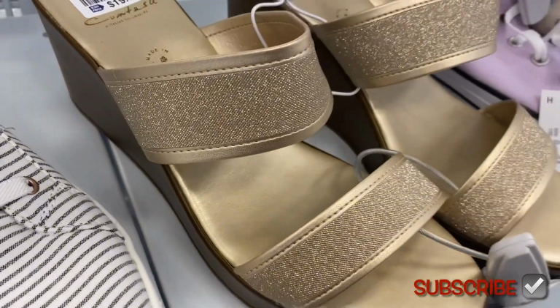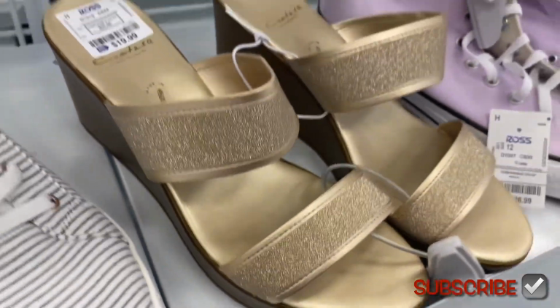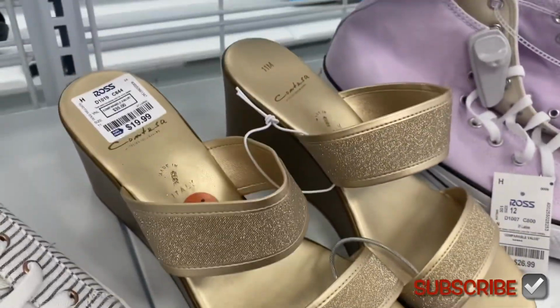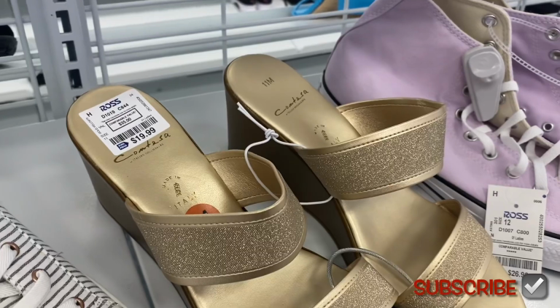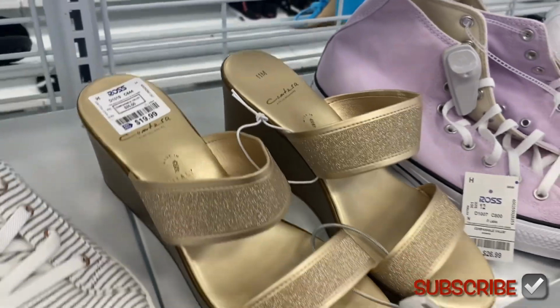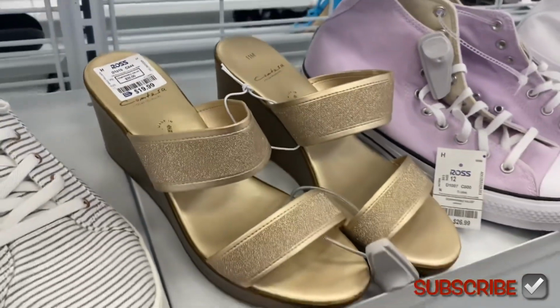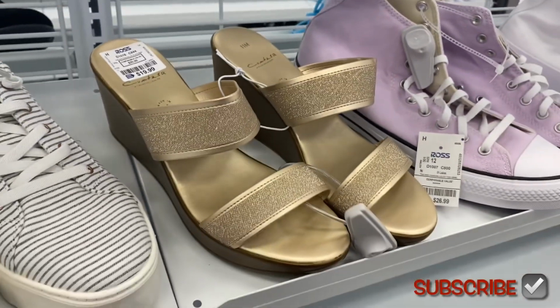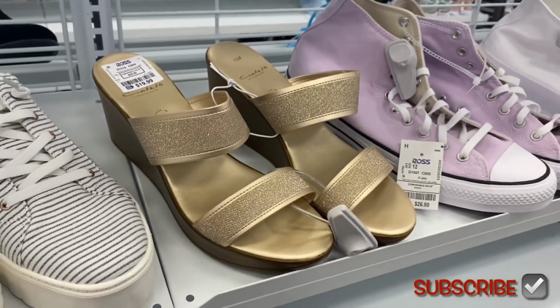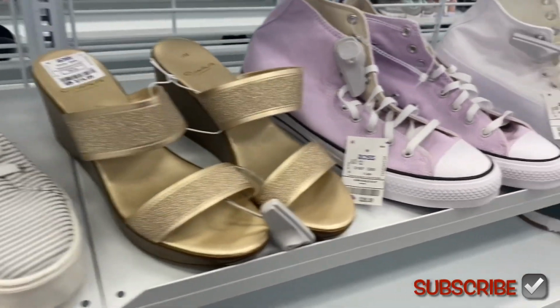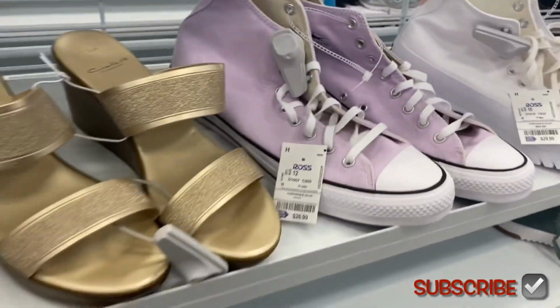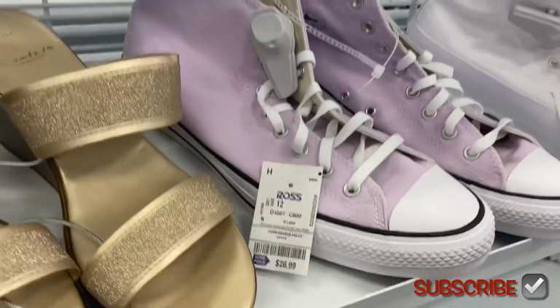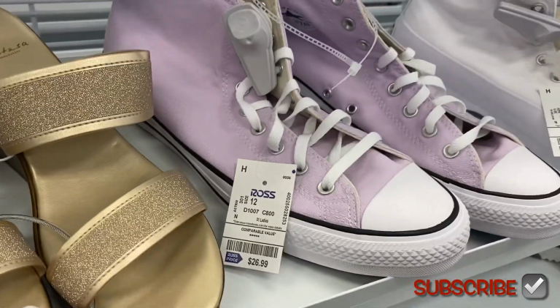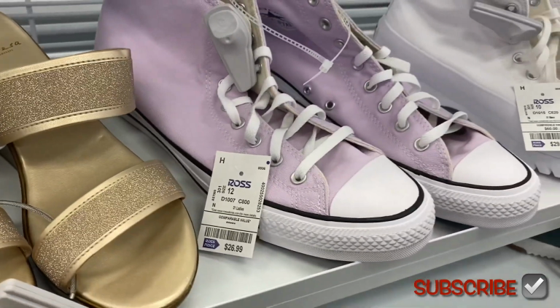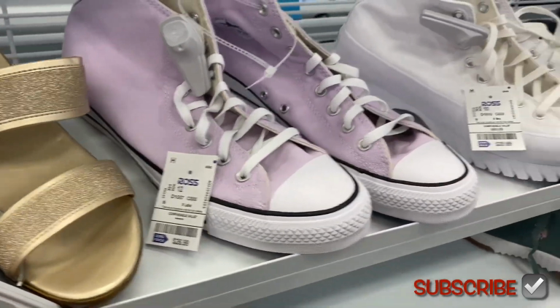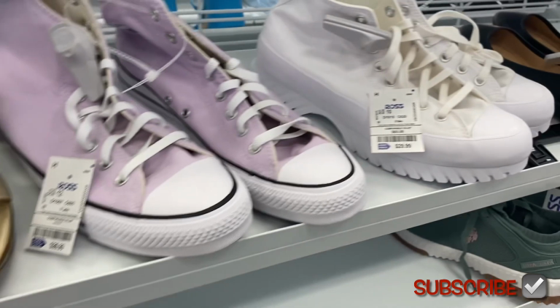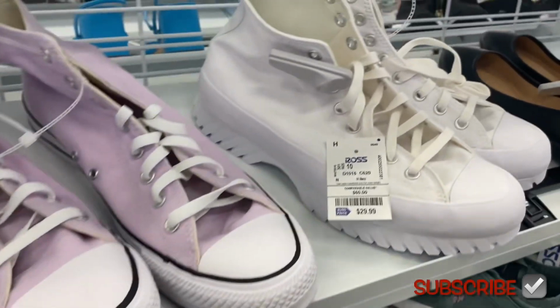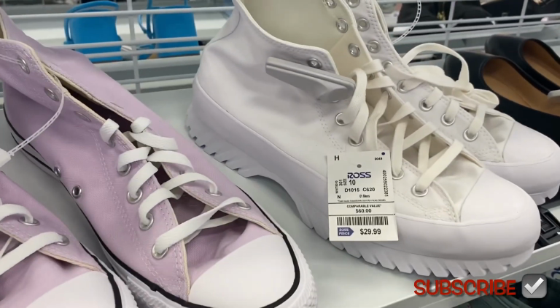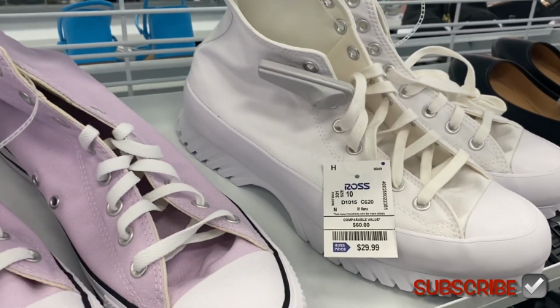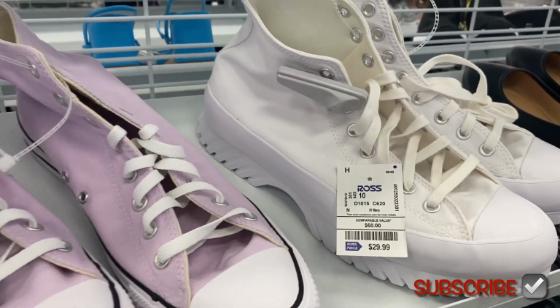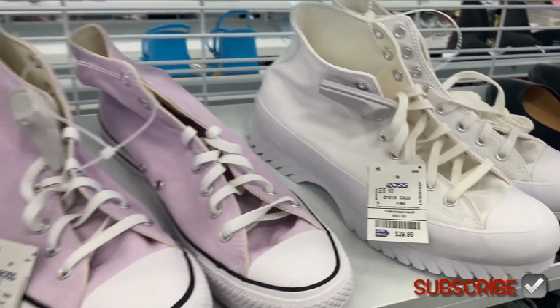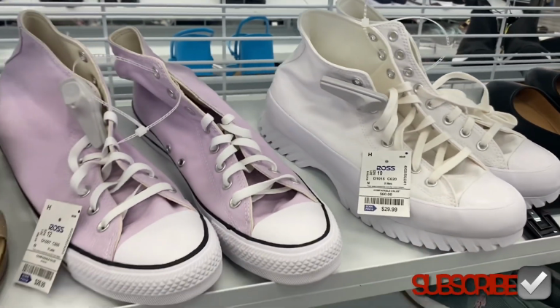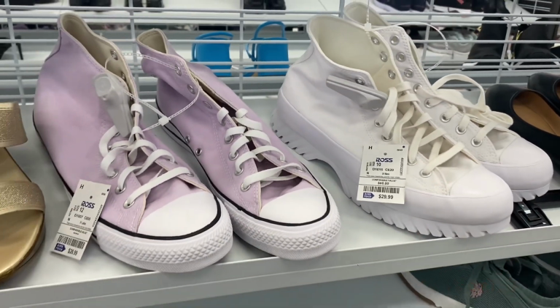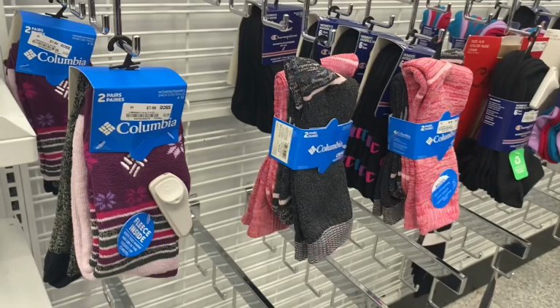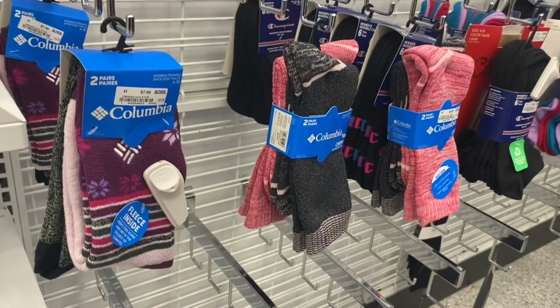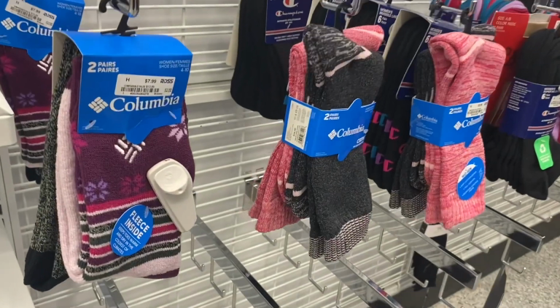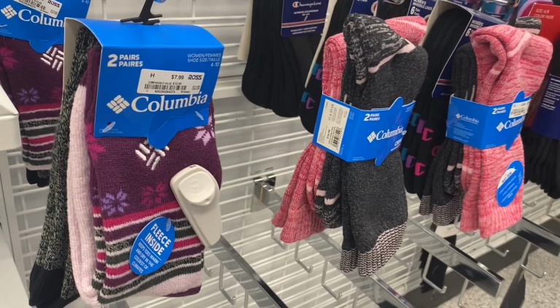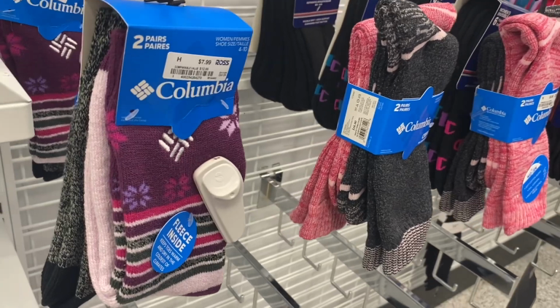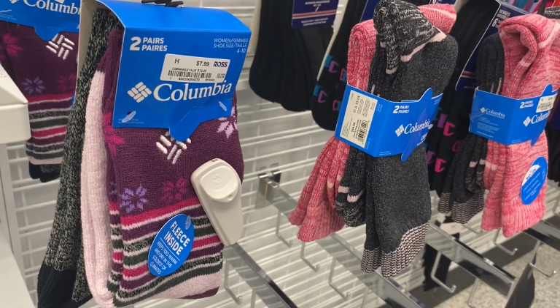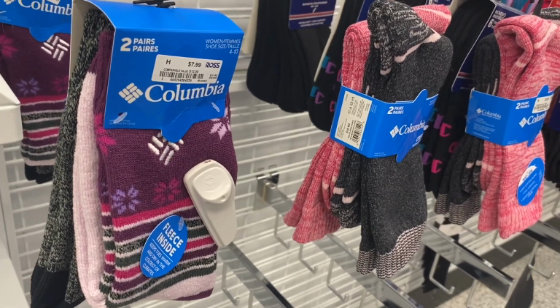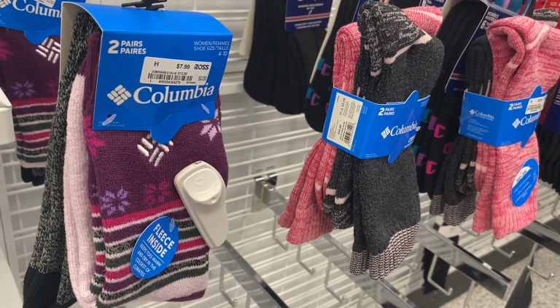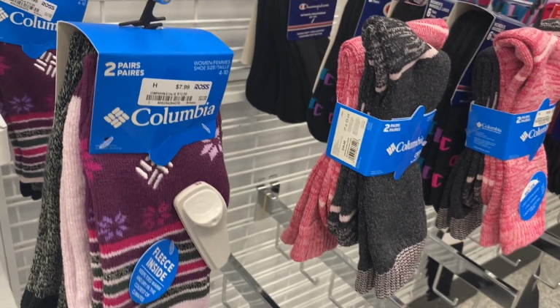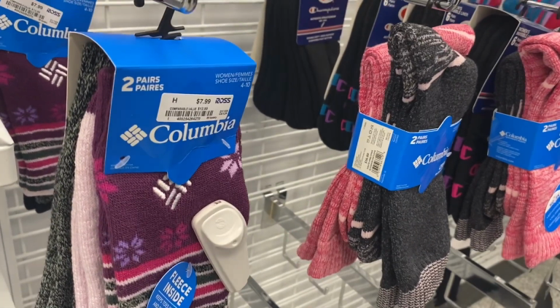The gold ones are $19.99, and then they have these going for $26.99, or you can get this style for $29.99. They have some new socks again — they have Columbia, the taller ones.